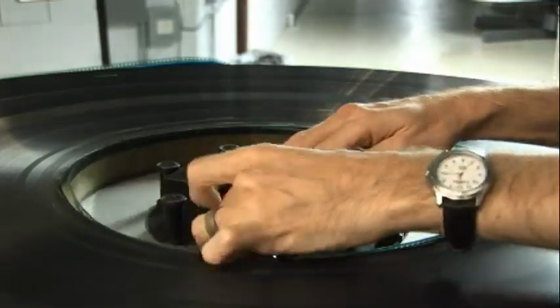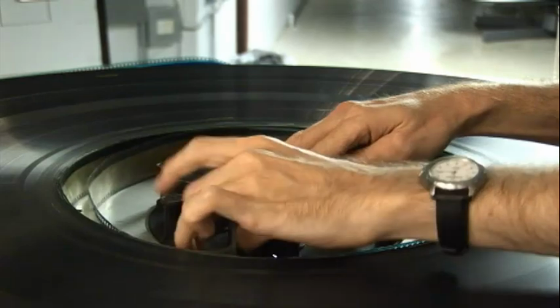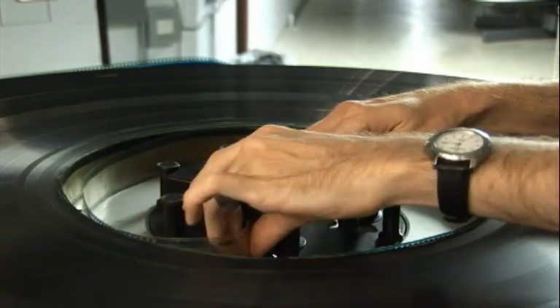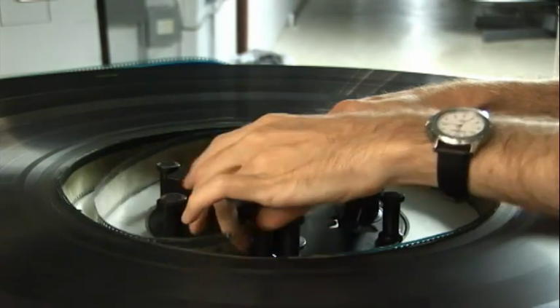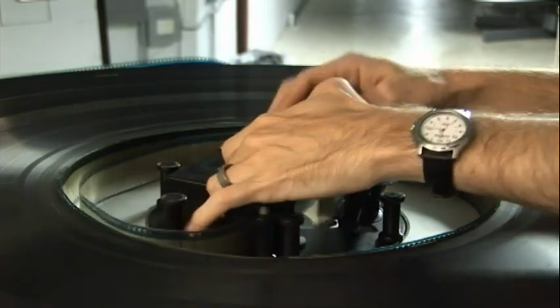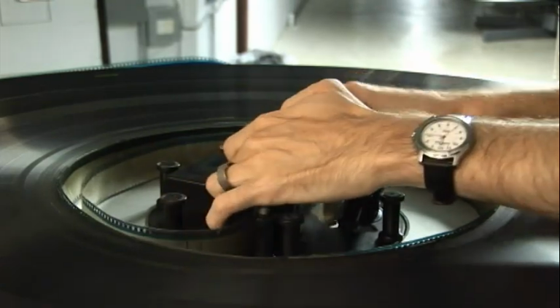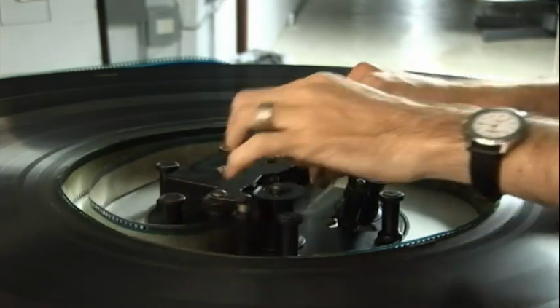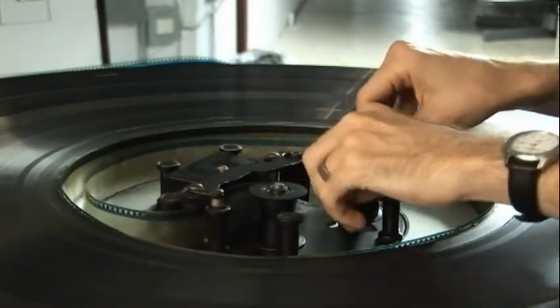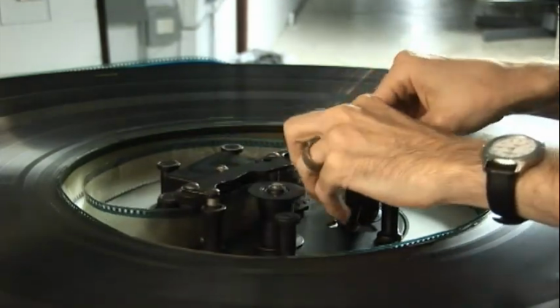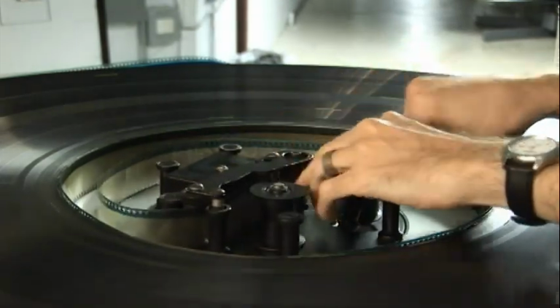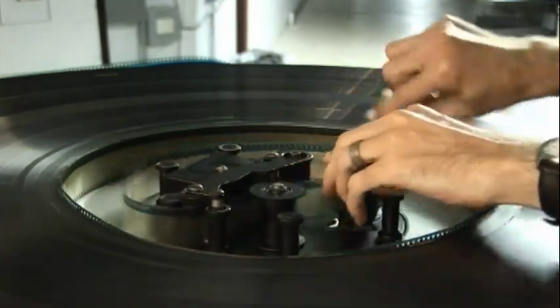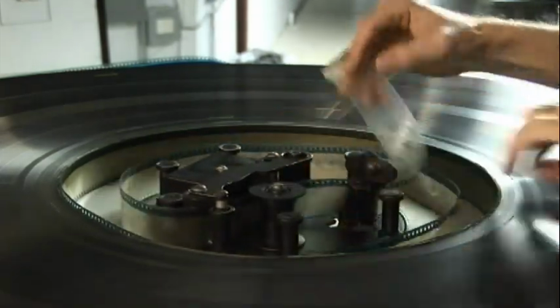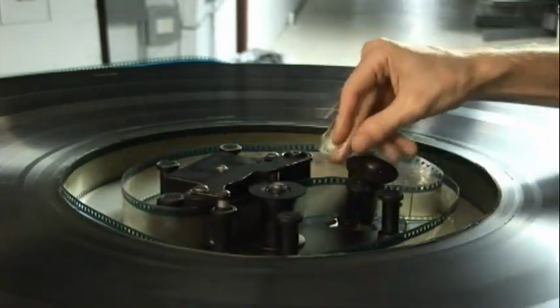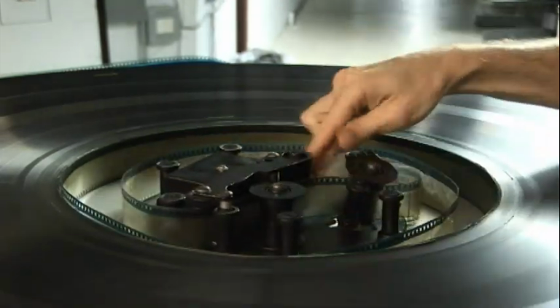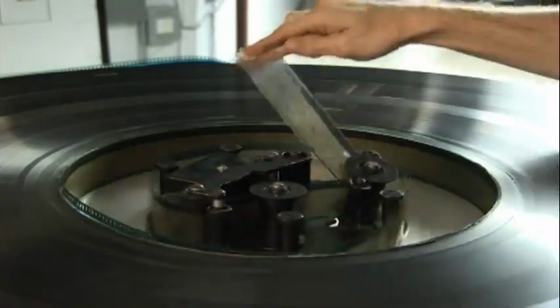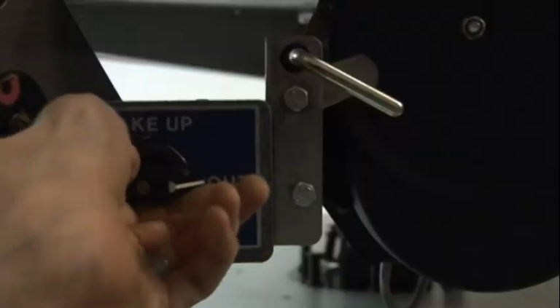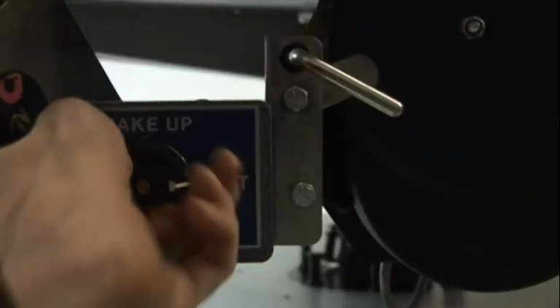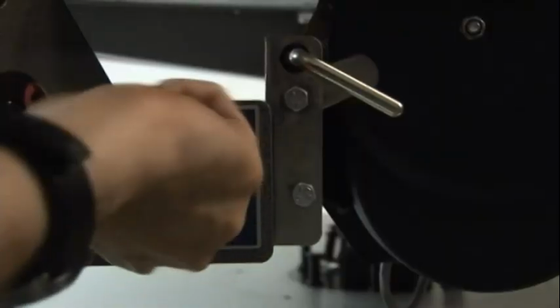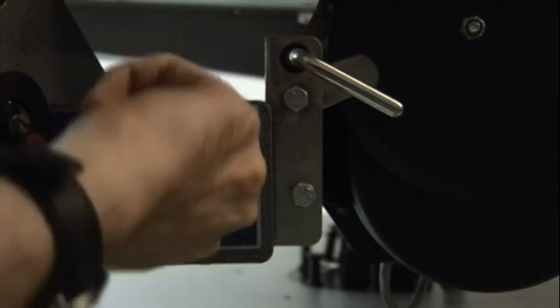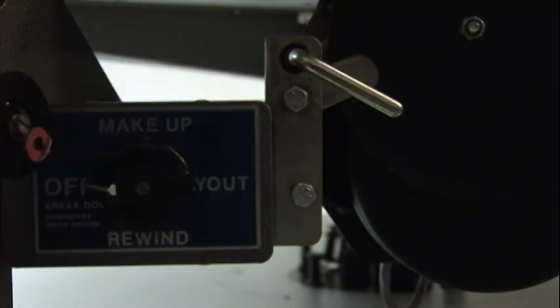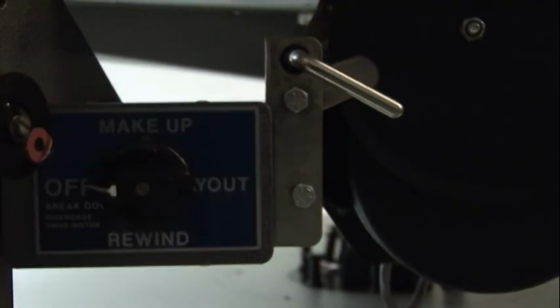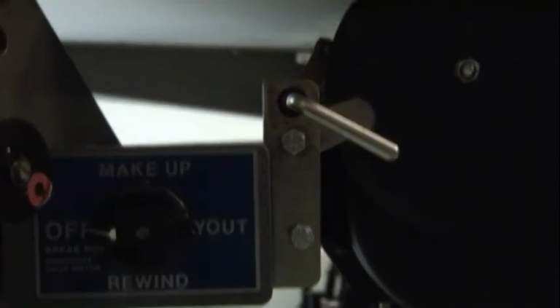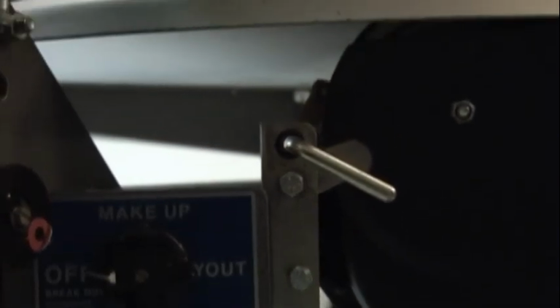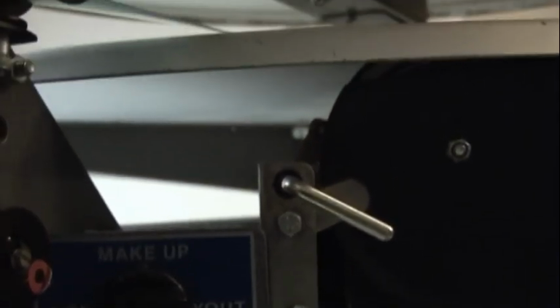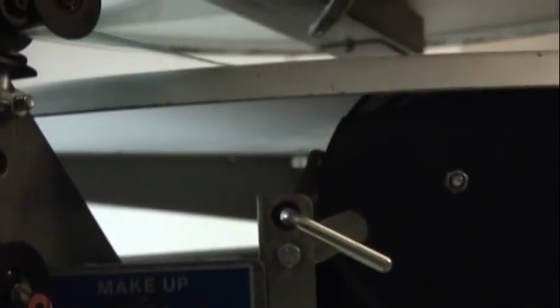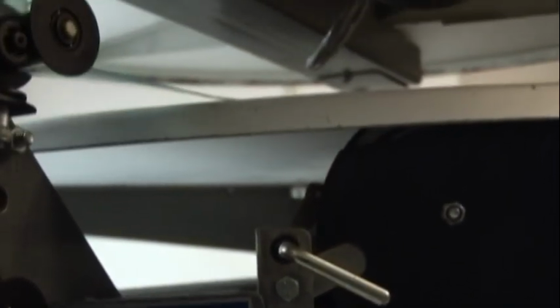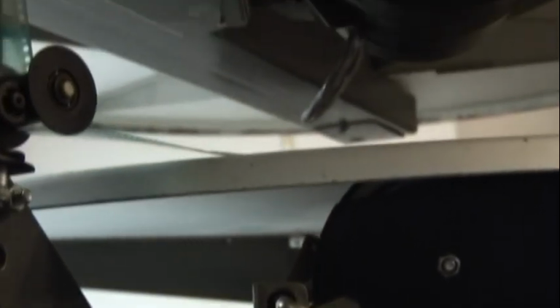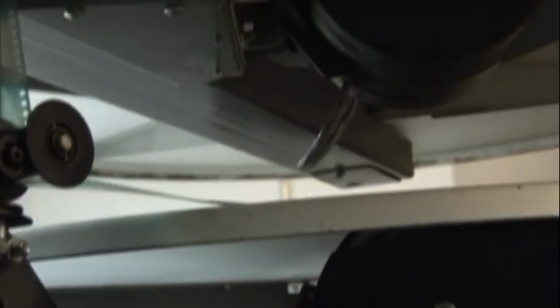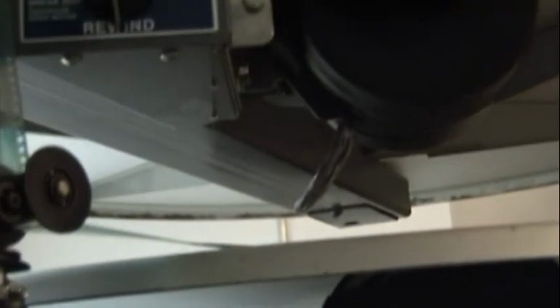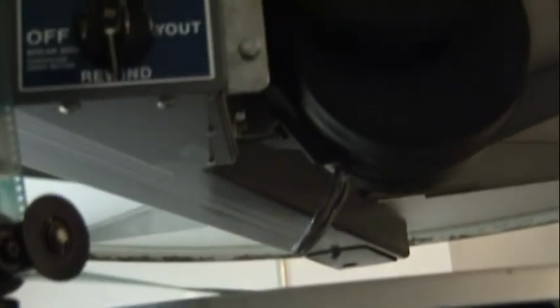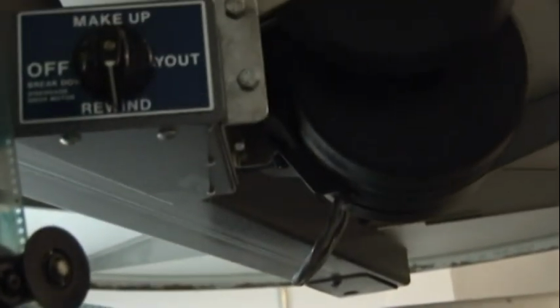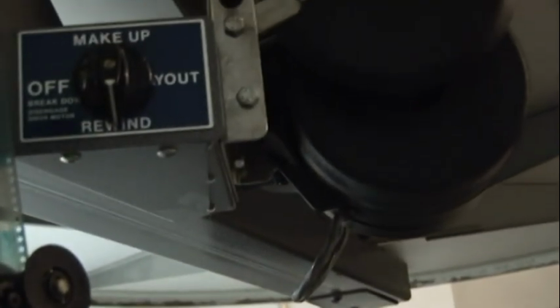Next, the now partially awake projectionist threads film through the brain. Following the brain, the platters are set to their respective payout and off positions.